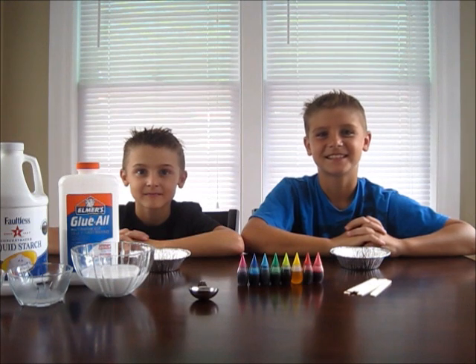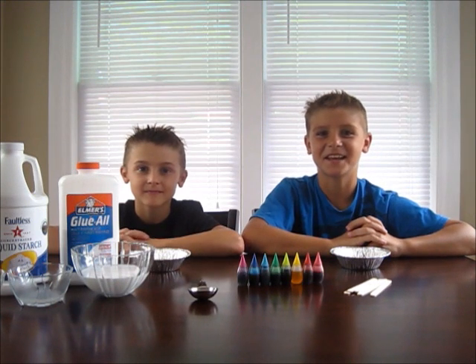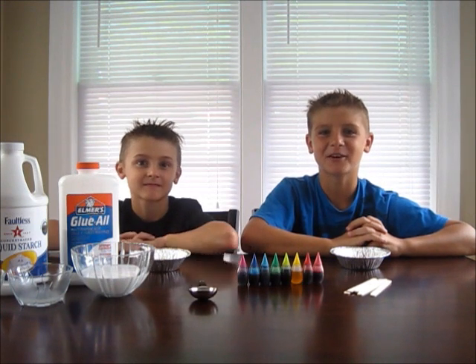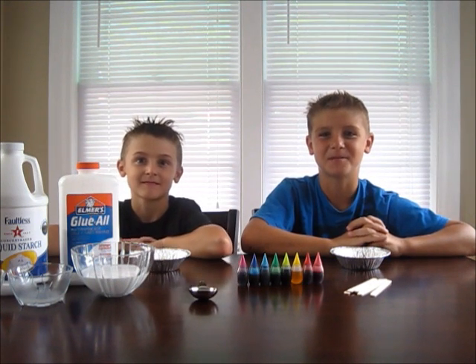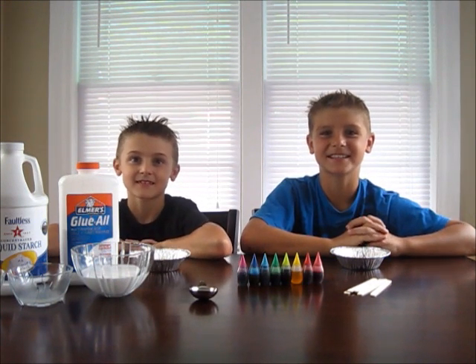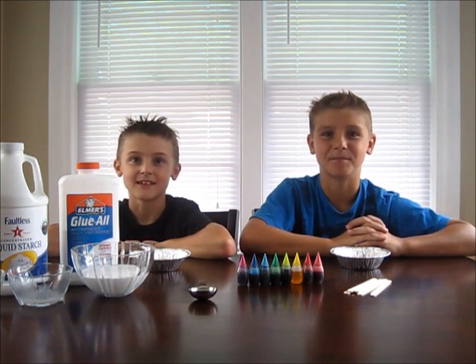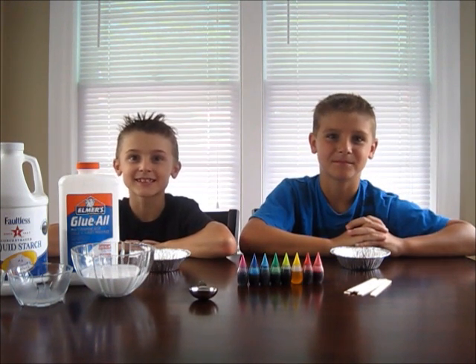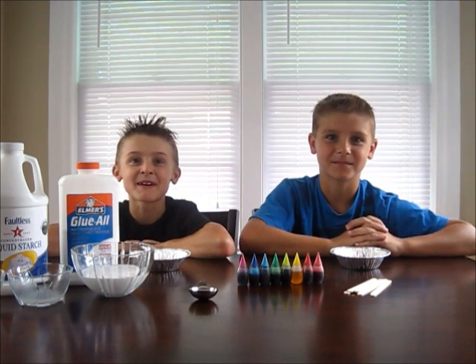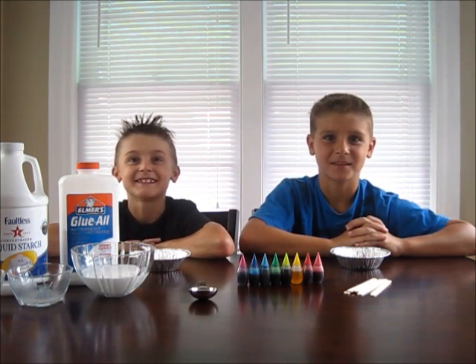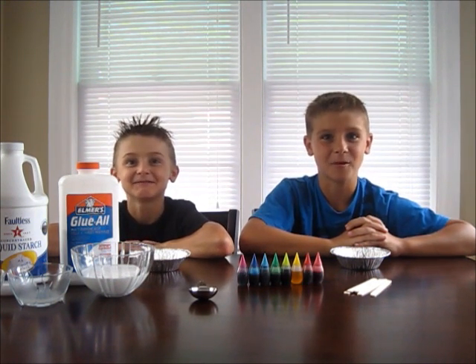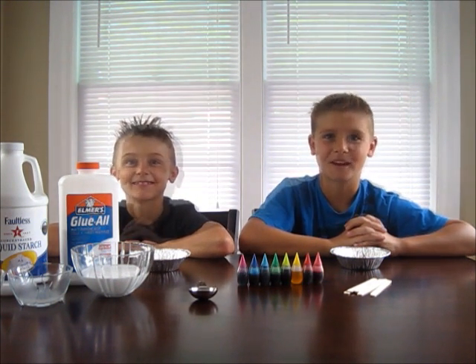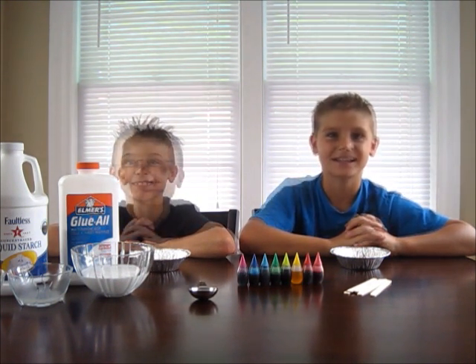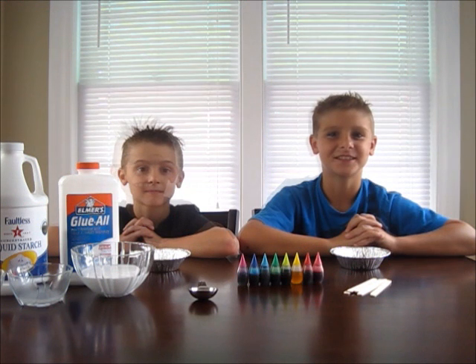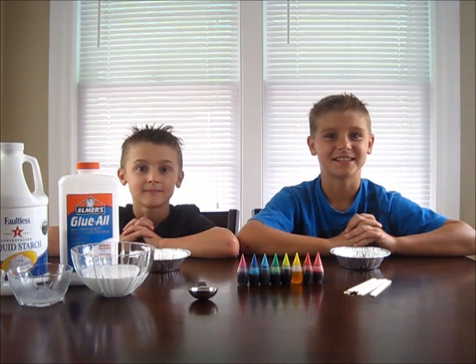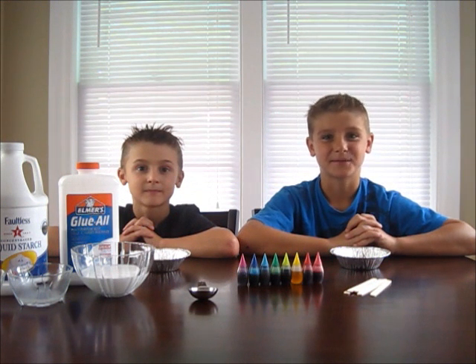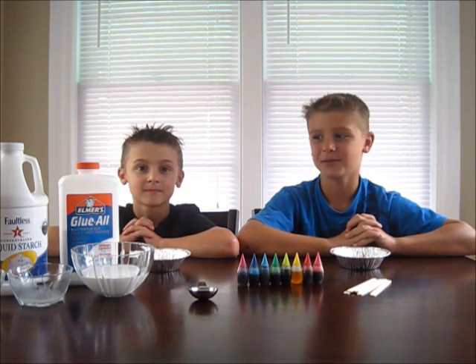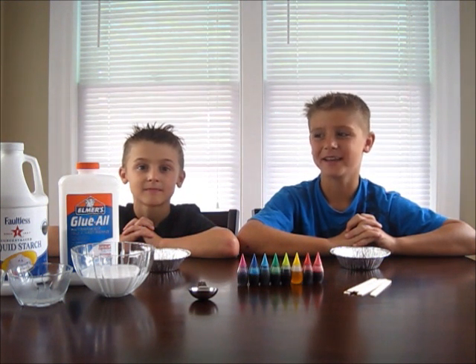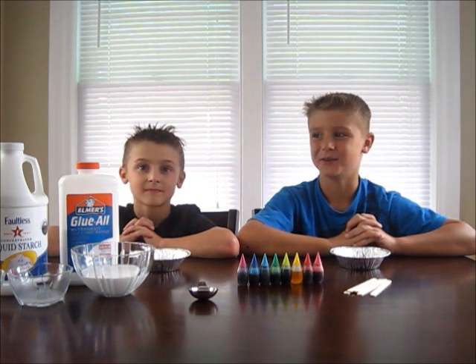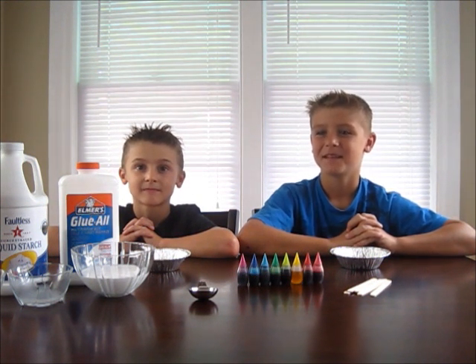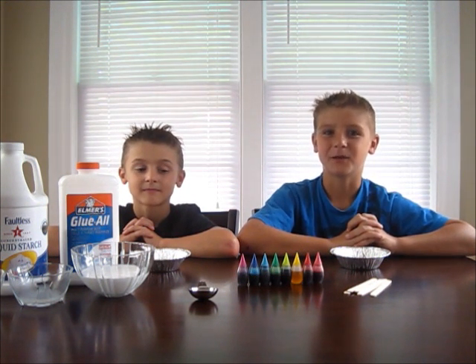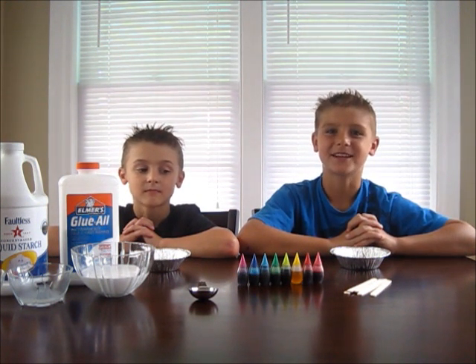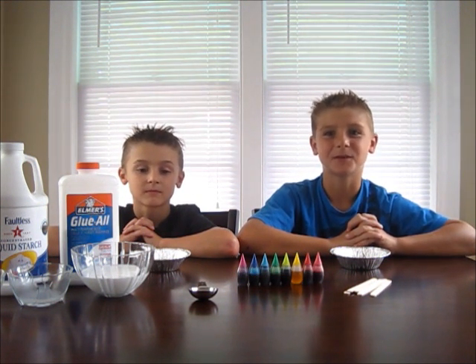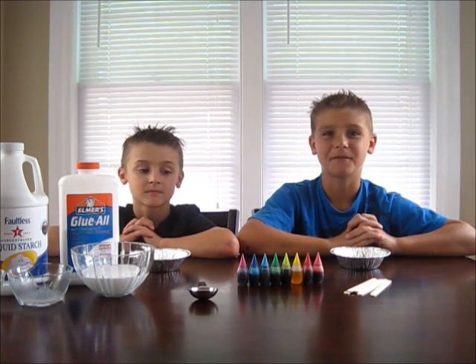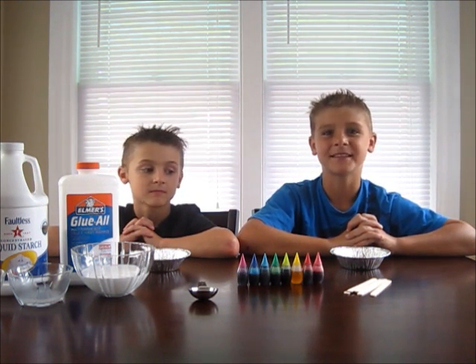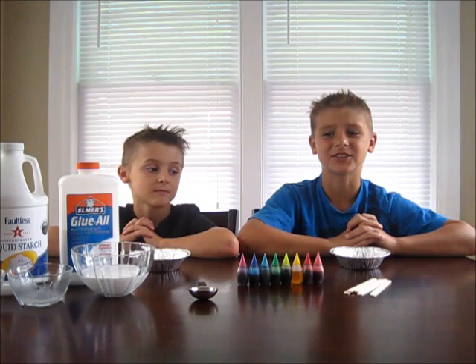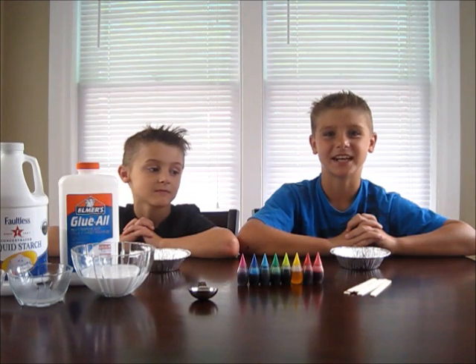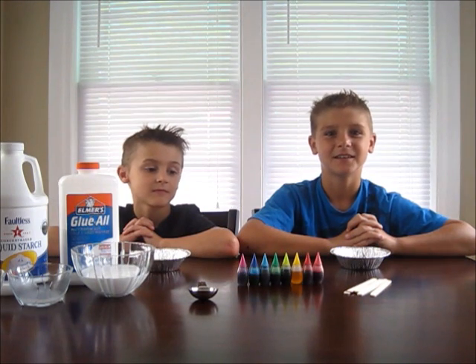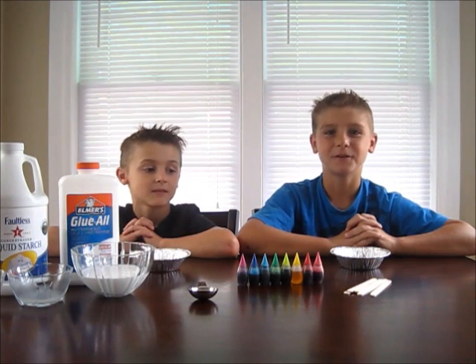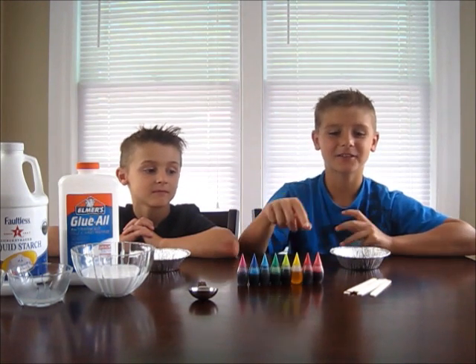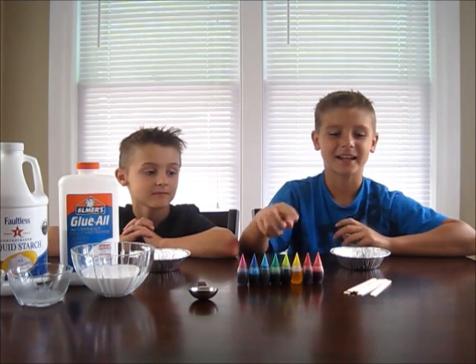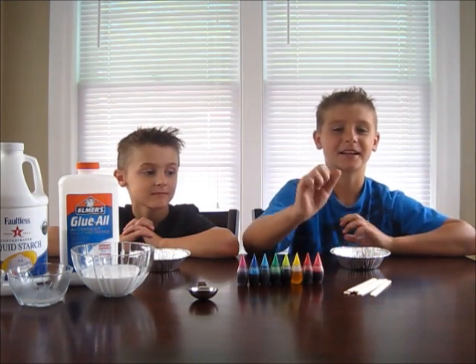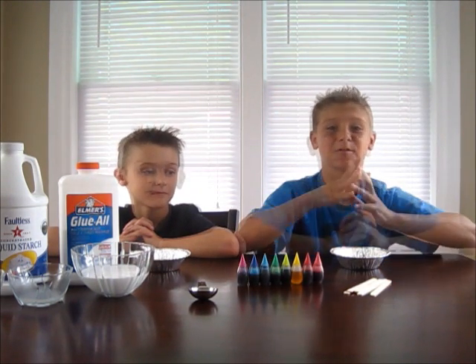Today we are going to be making slime, or silly putty, without borax. Here's what you'll need: some Elmer's white glue, liquid starch which can be found in the detergent aisle, food coloring, and something to stir with.